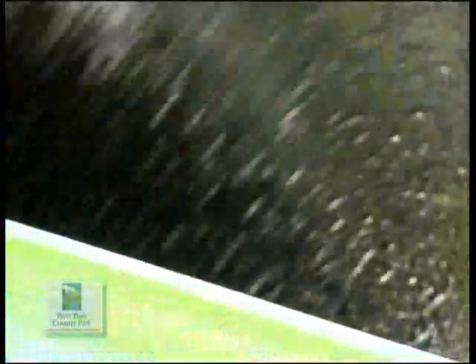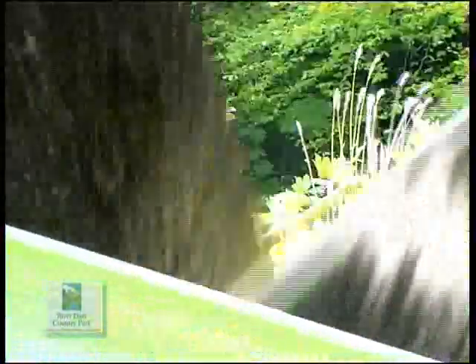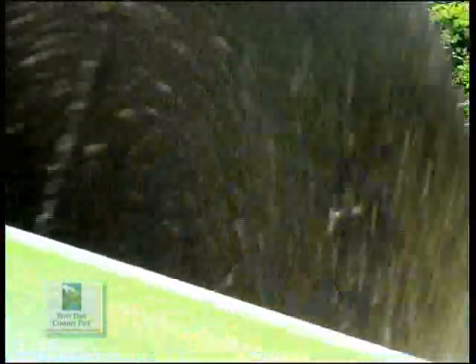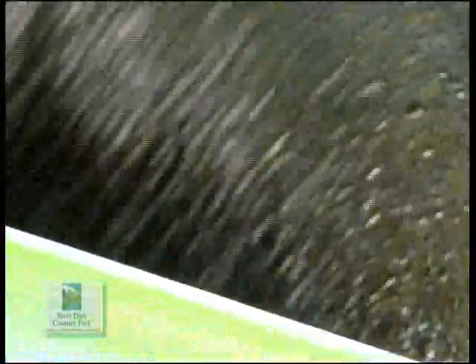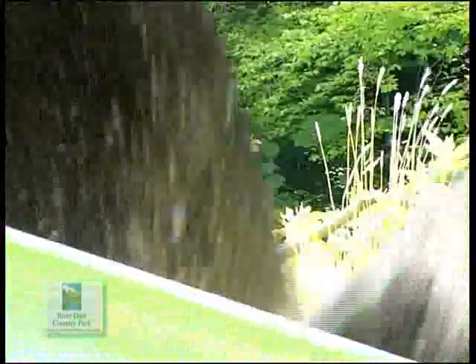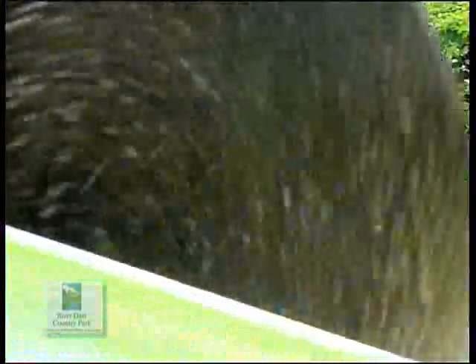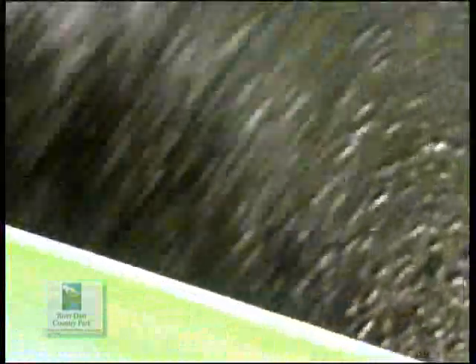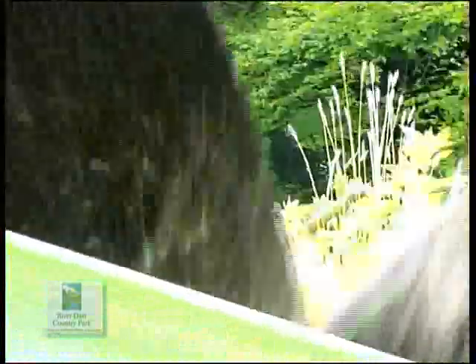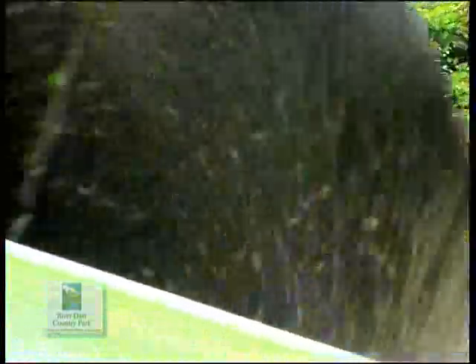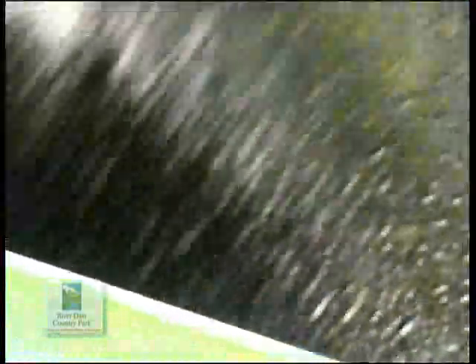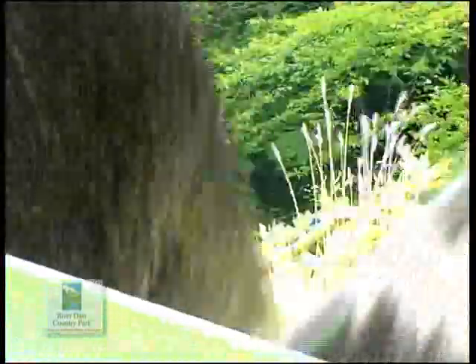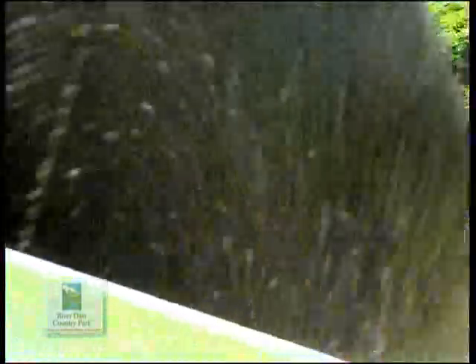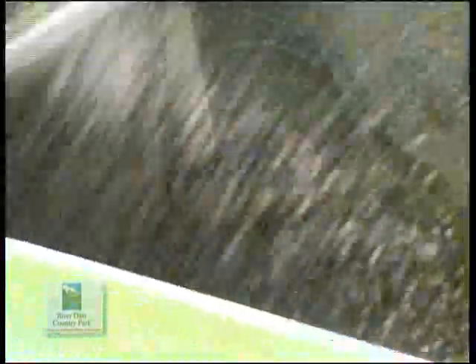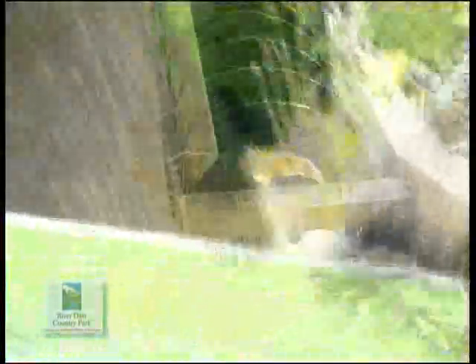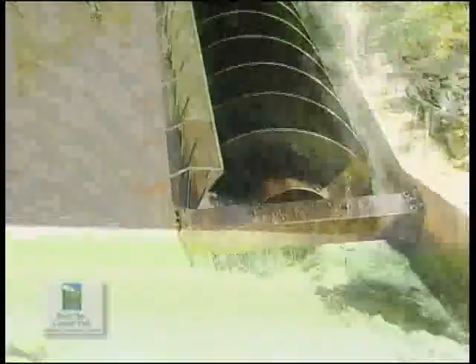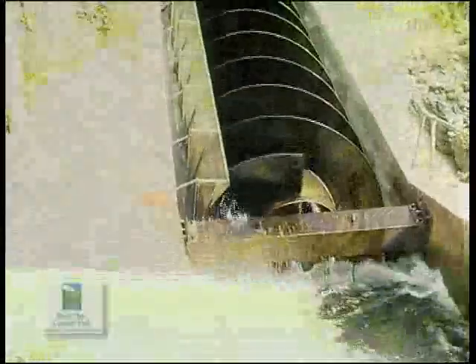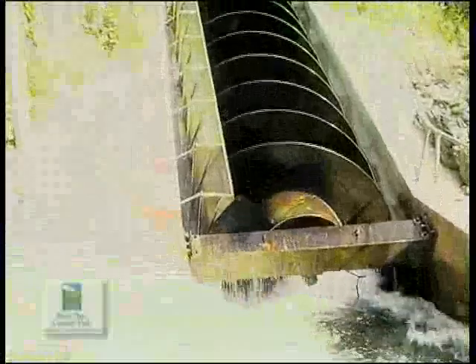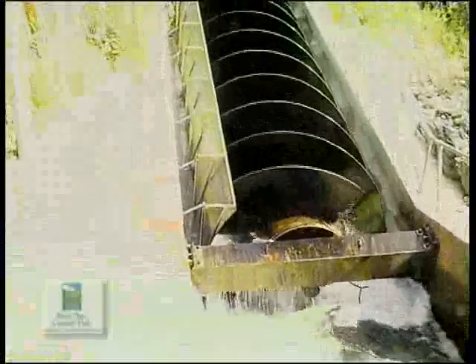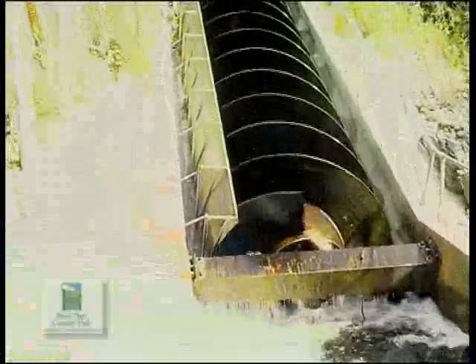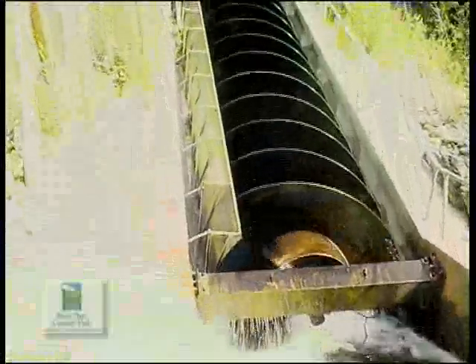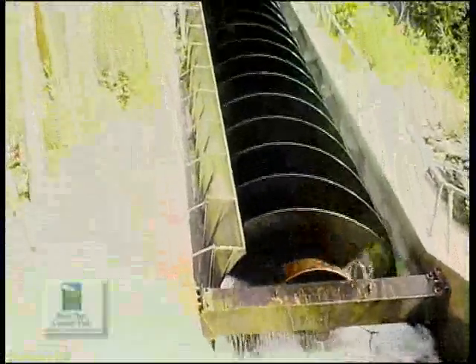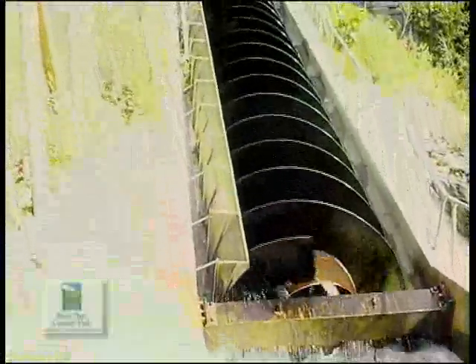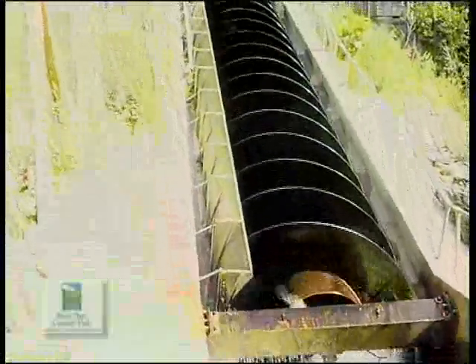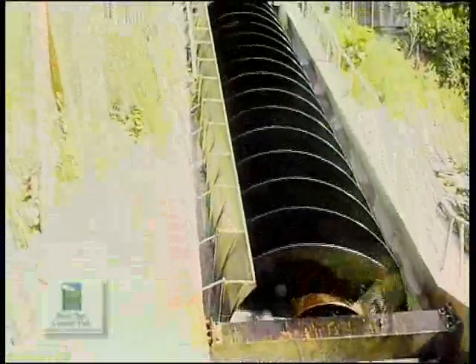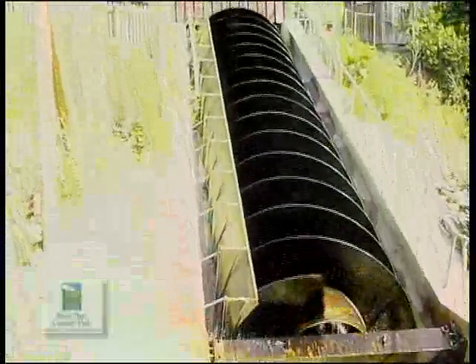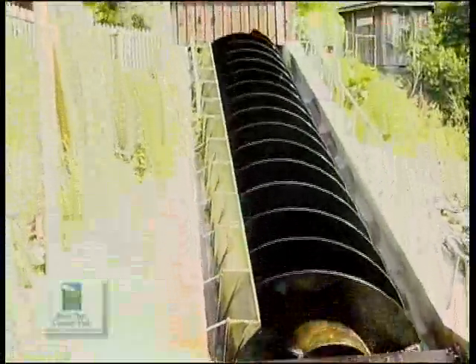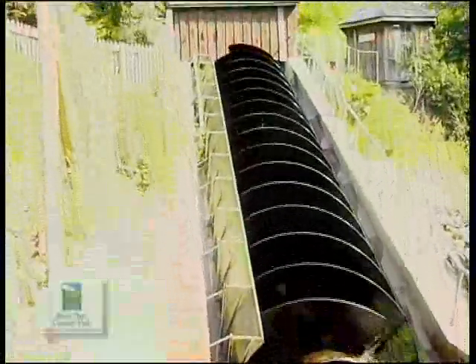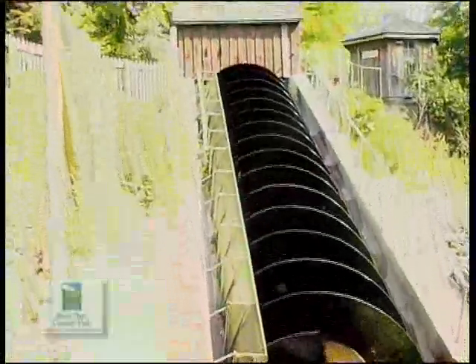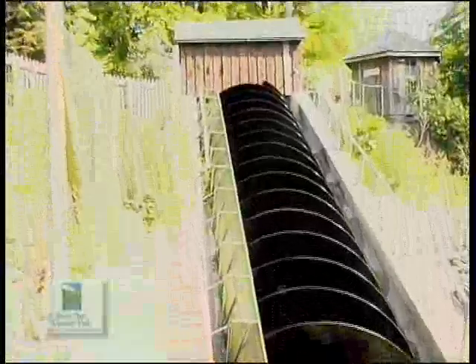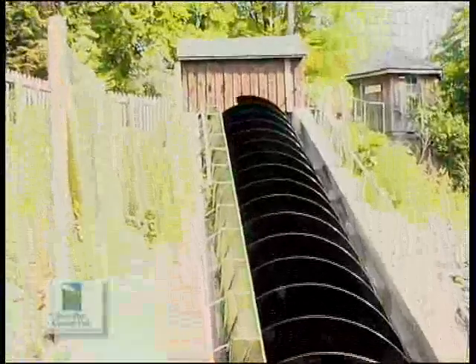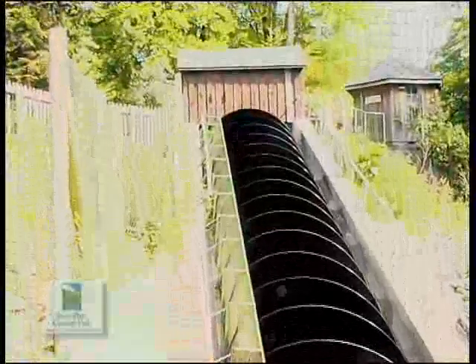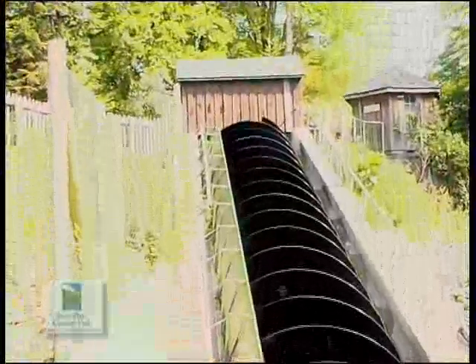In 2007, a hydrodynamic screw was installed on the Riverdart, generating 48 kilowatts per hour. The electricity generated is used to power Holm Park House, with any surplus going into the national grid.